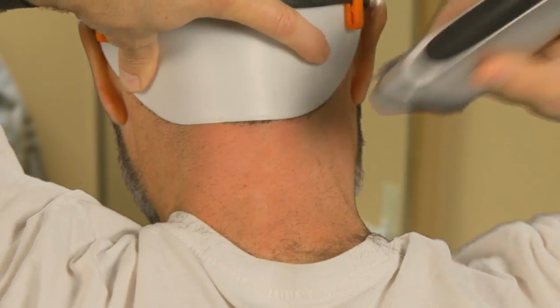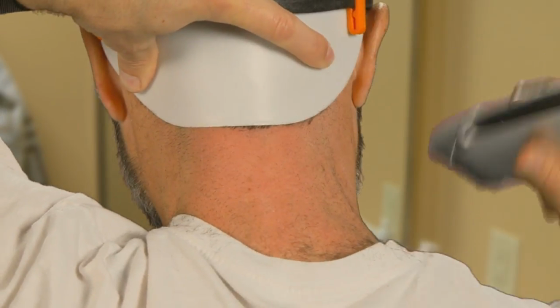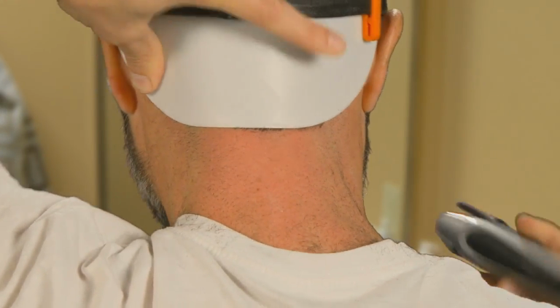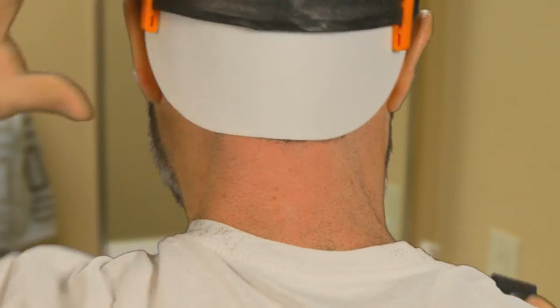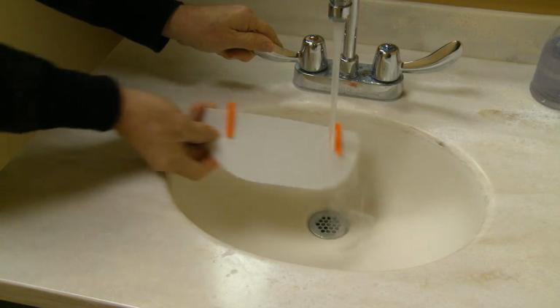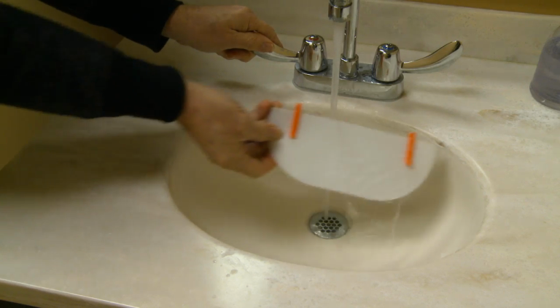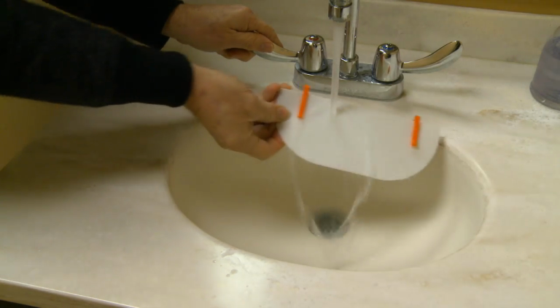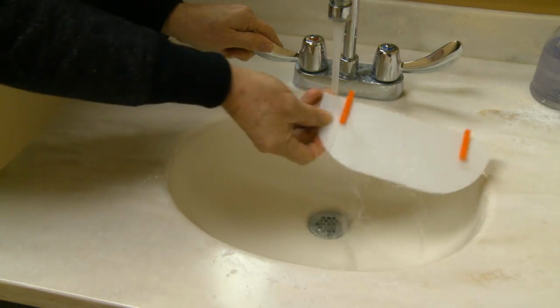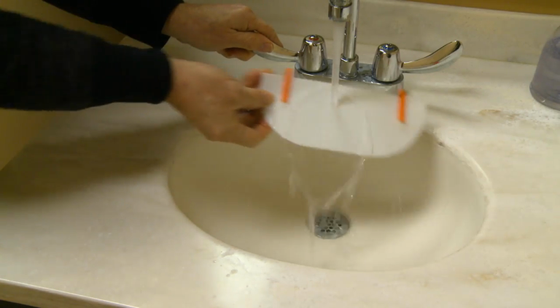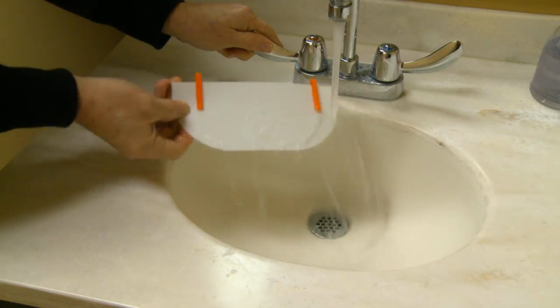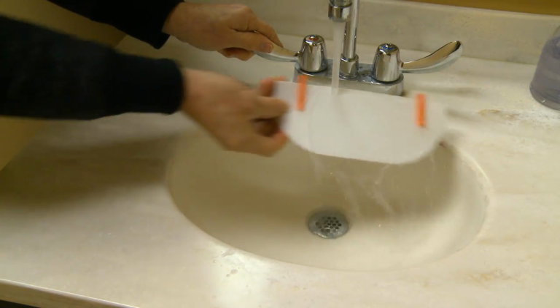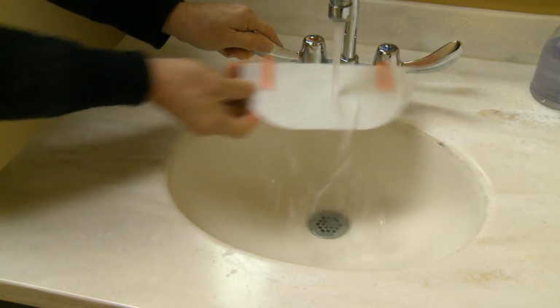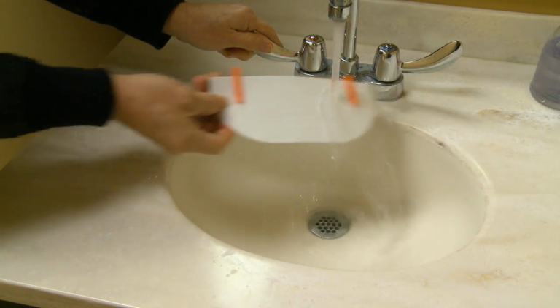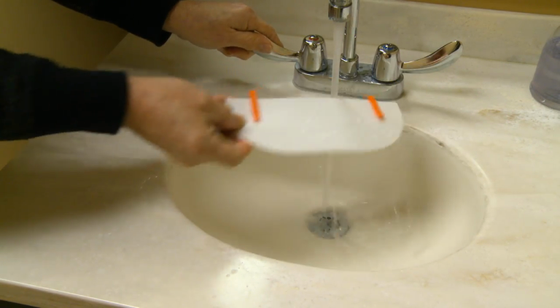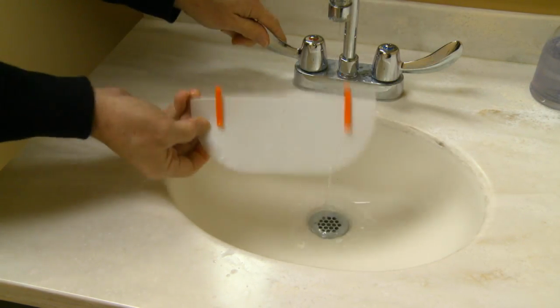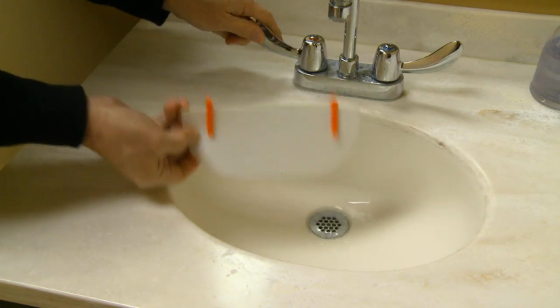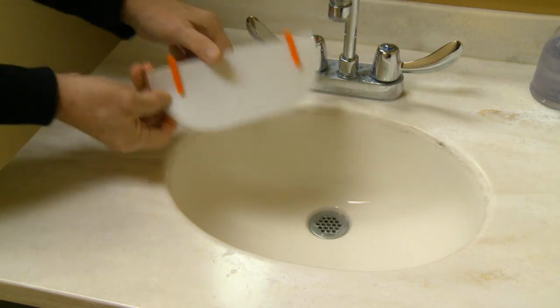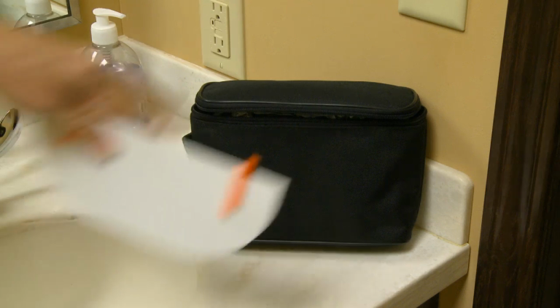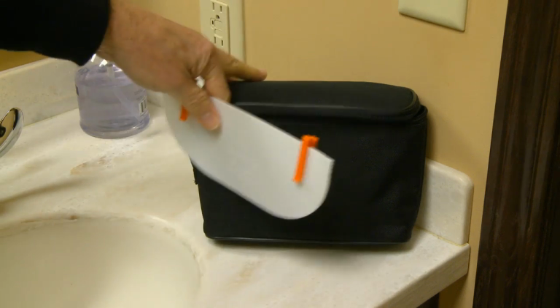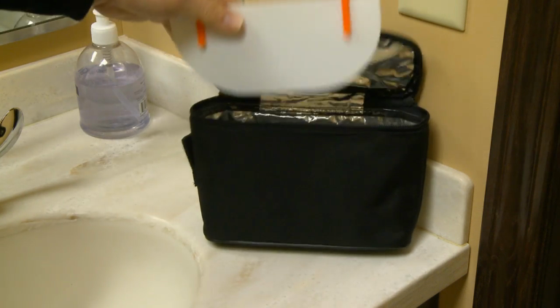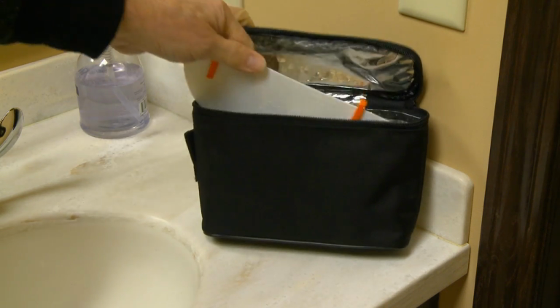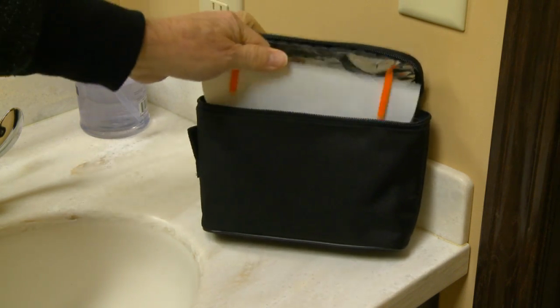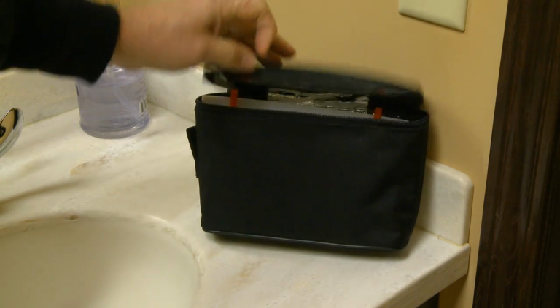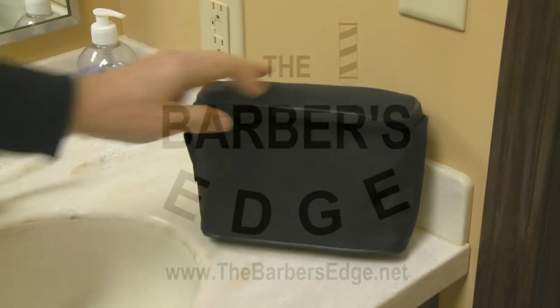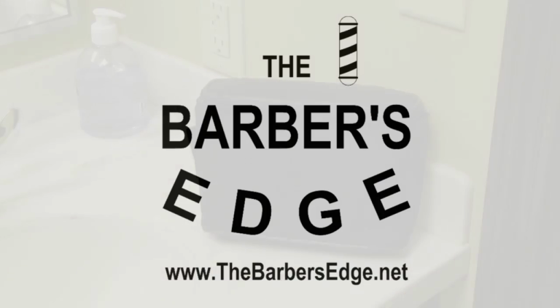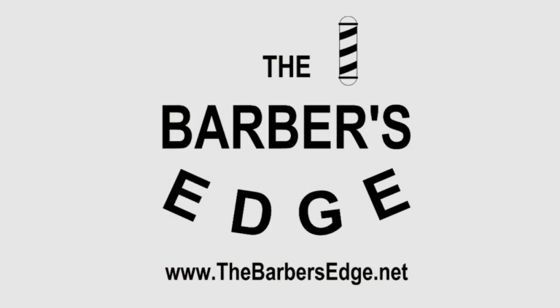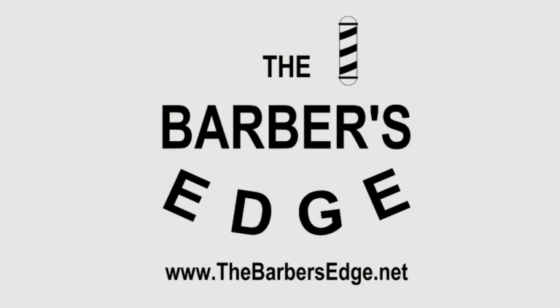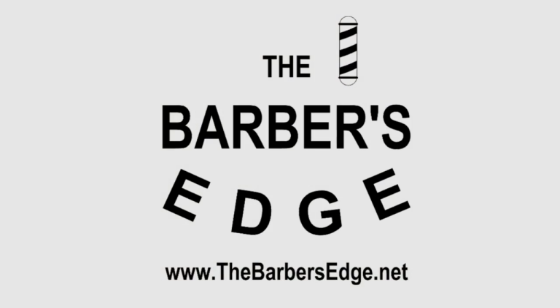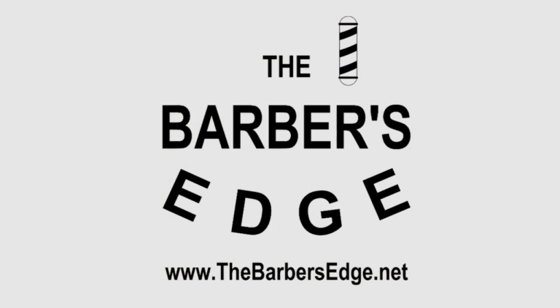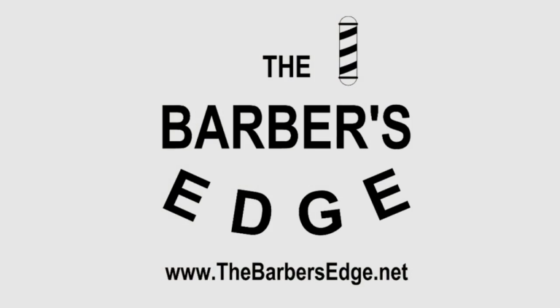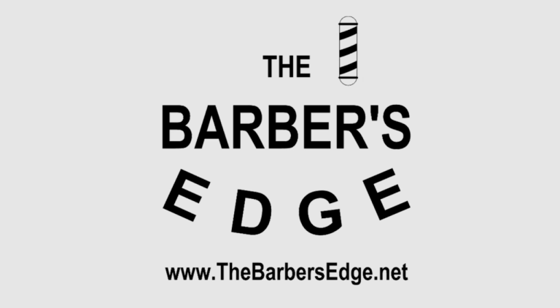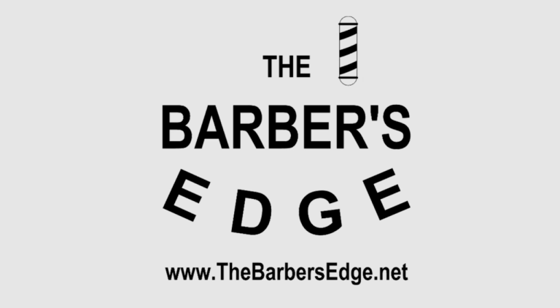Once you're complete, just run the Barber's Edge under some water to clean. You can then put it away in your shaving kit and walk away with that fresh barber's look with confidence. The Barber's Edge — adjust, clip, and trim.